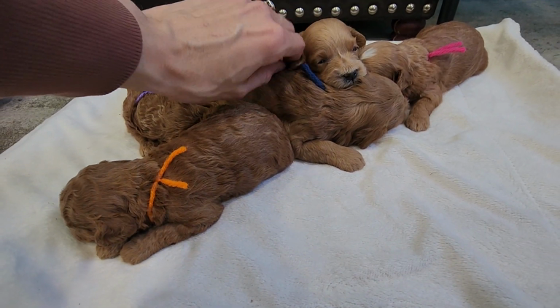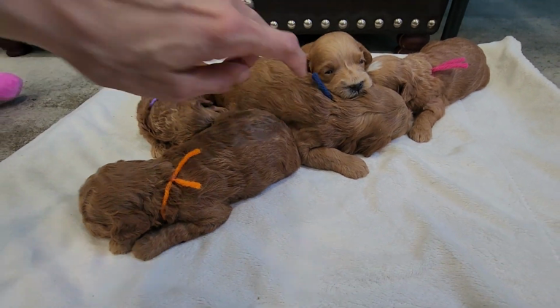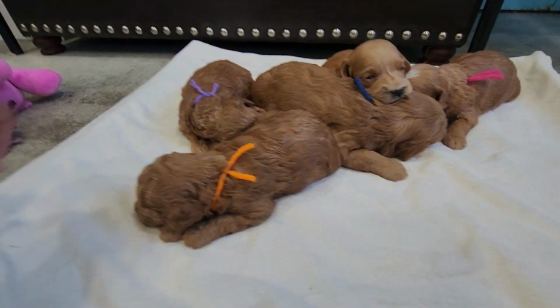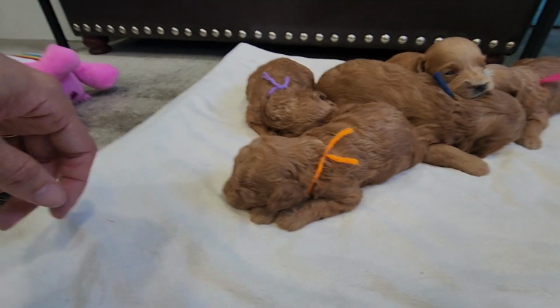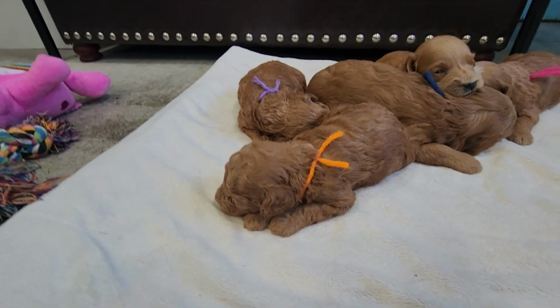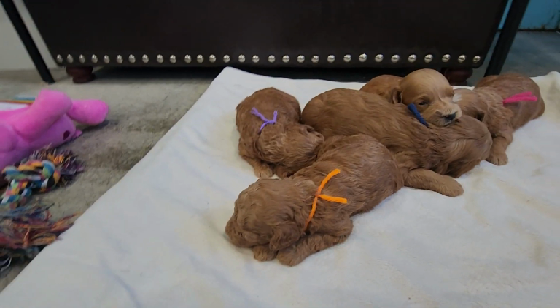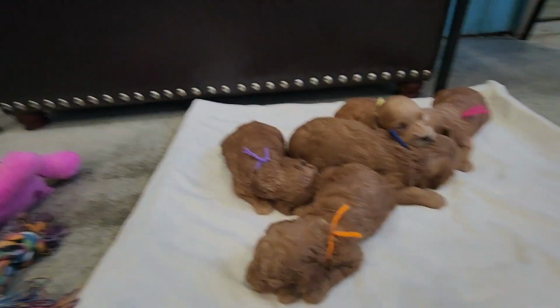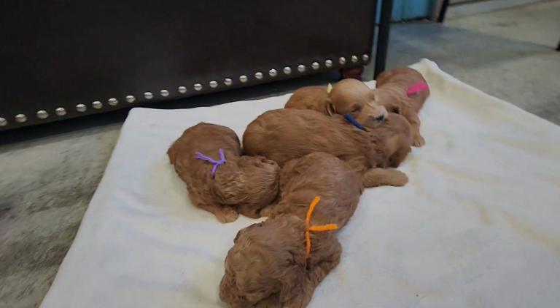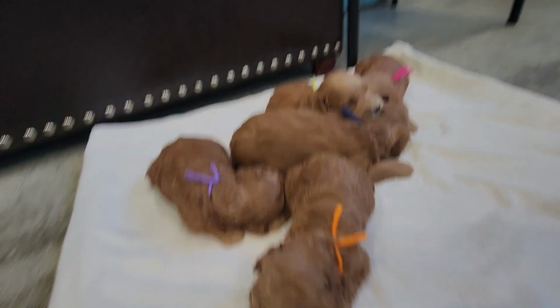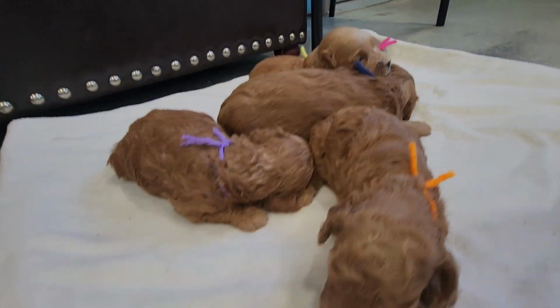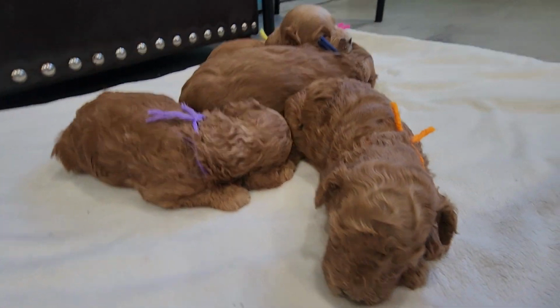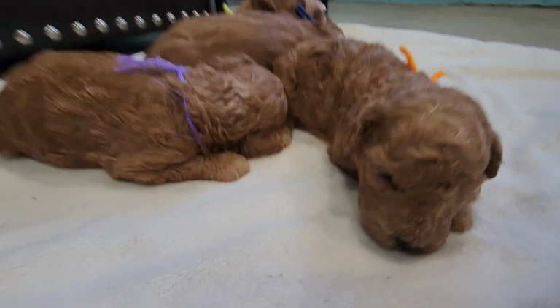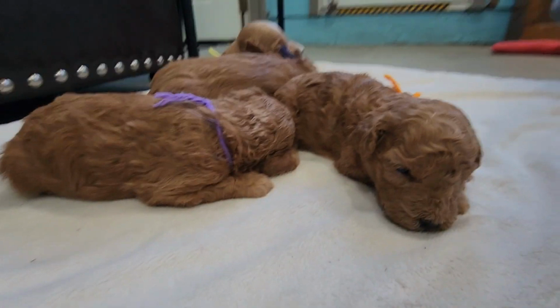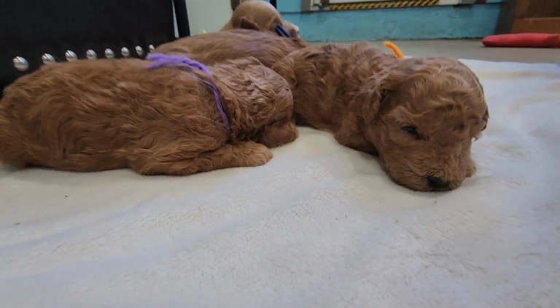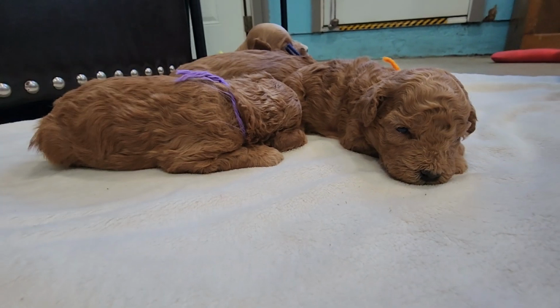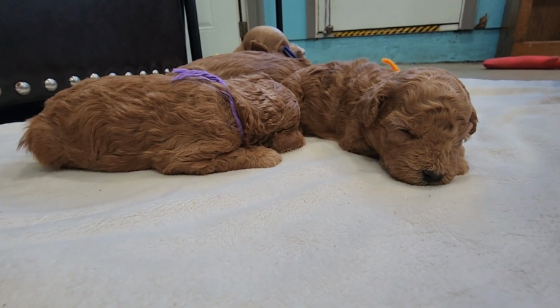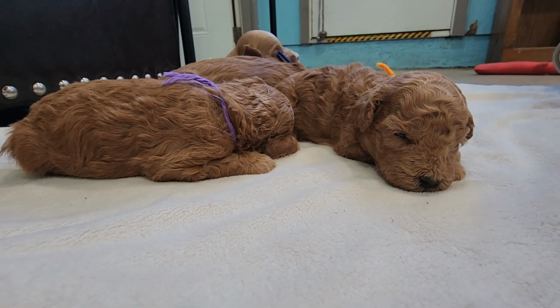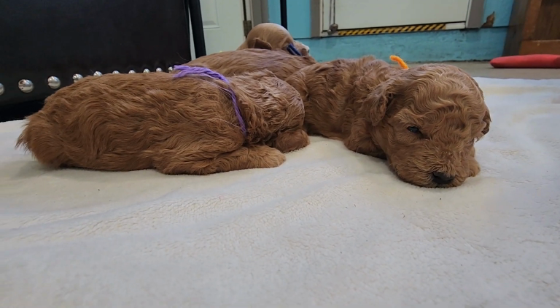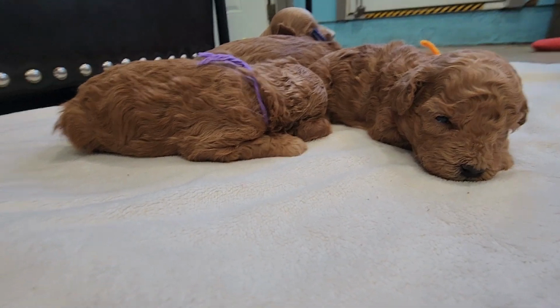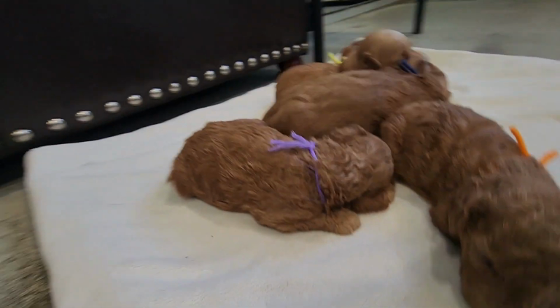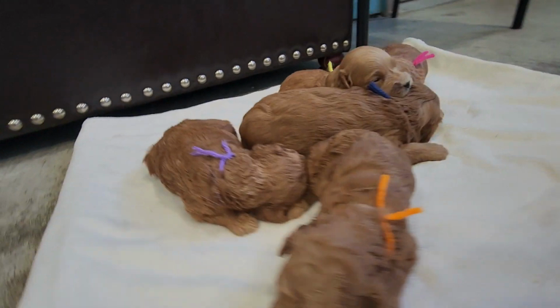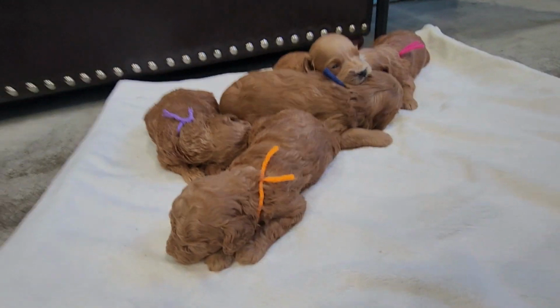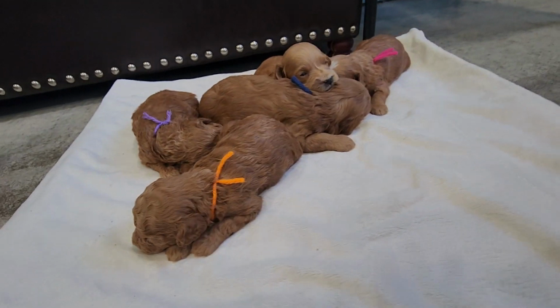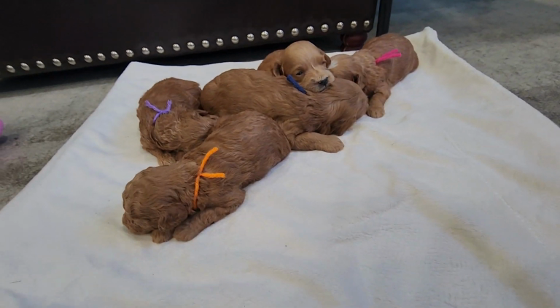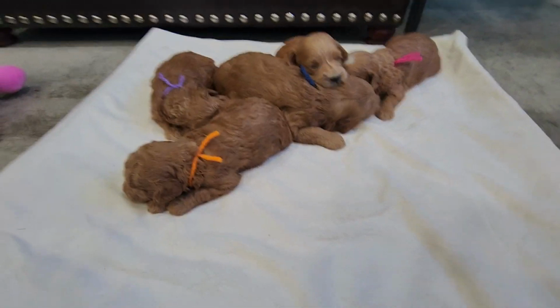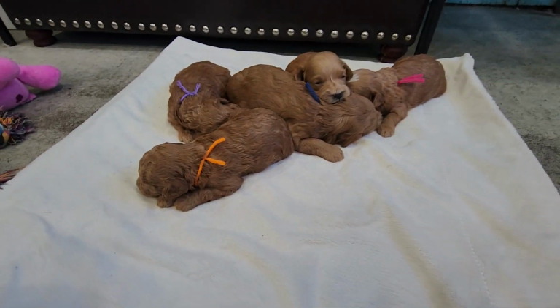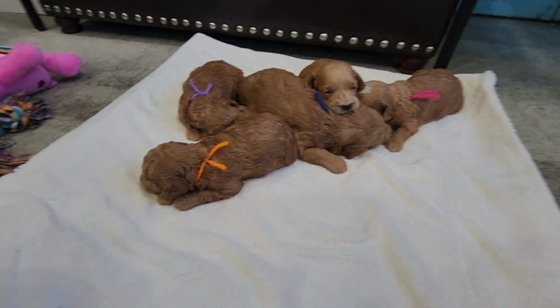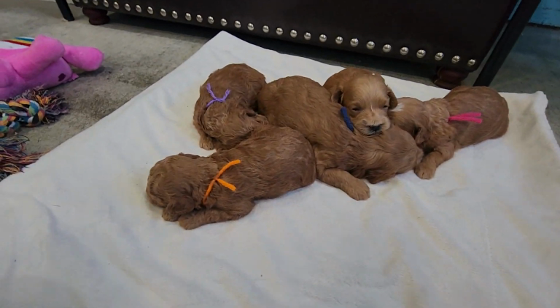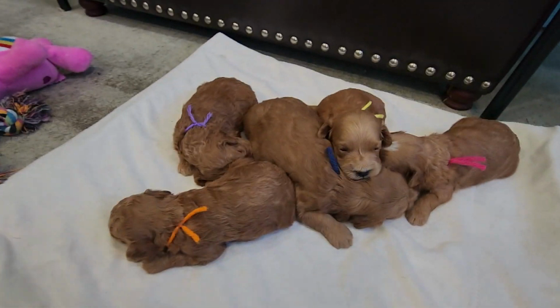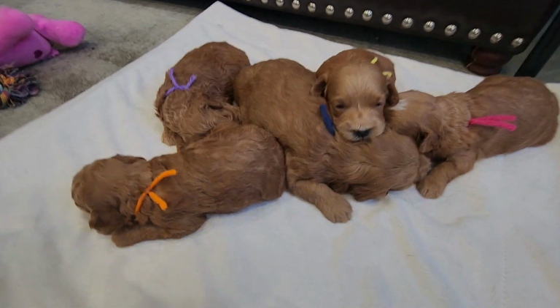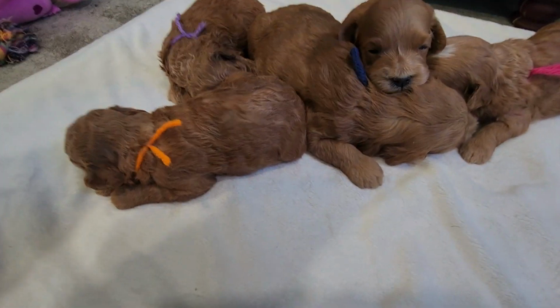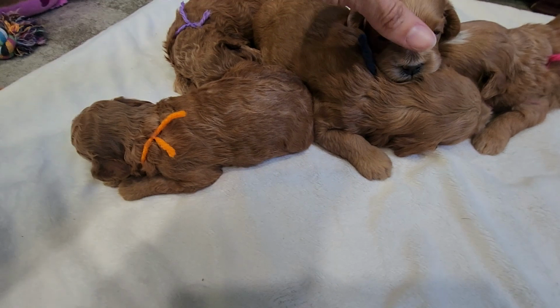They do a lot of sleepin' right now yet. They'll be even more playful and interactive at the next update. They do a lot of growin' at this age.